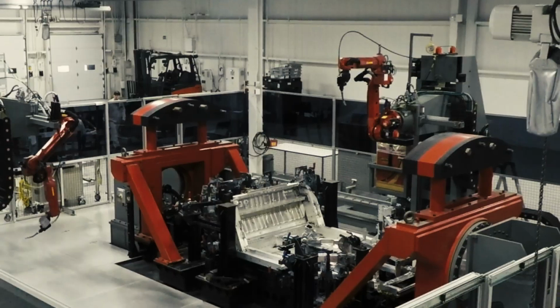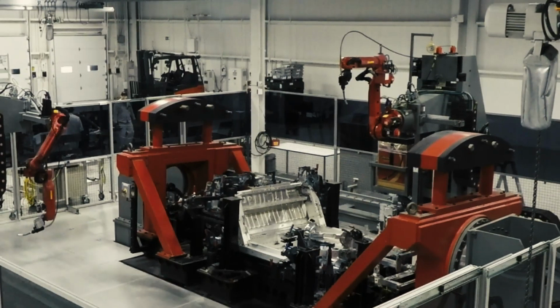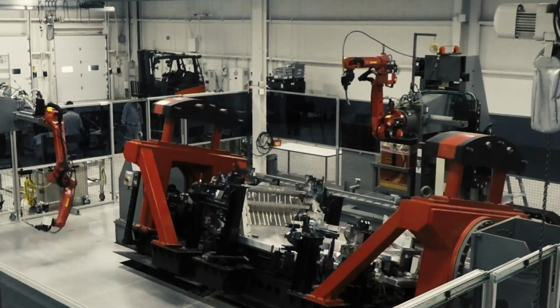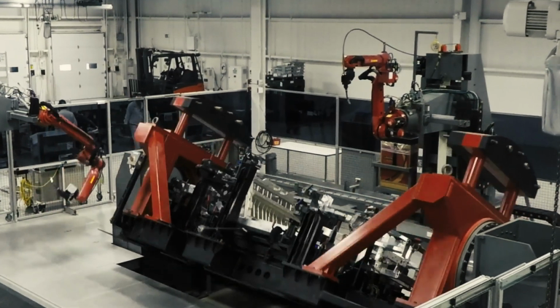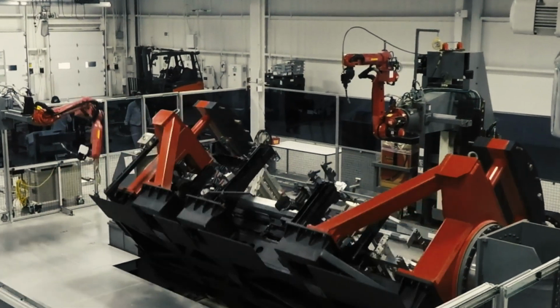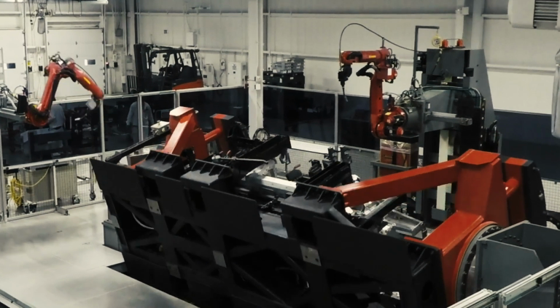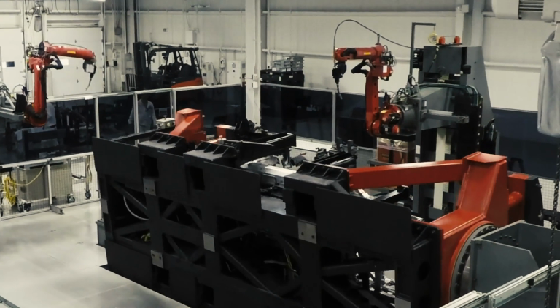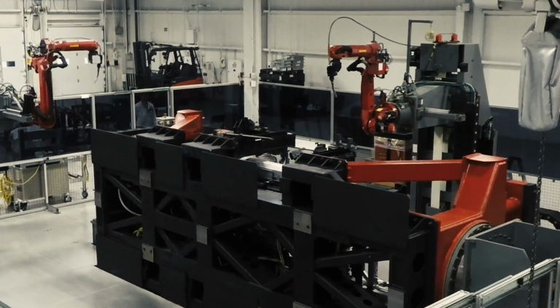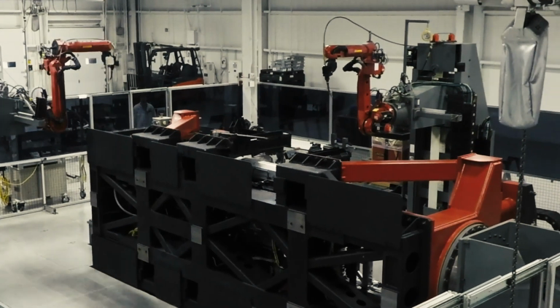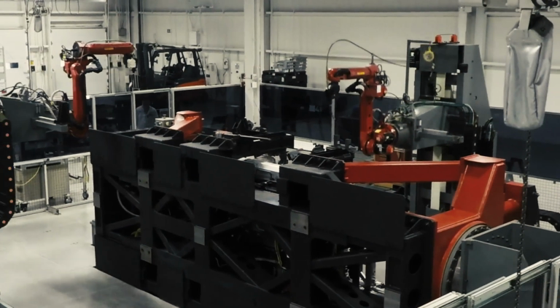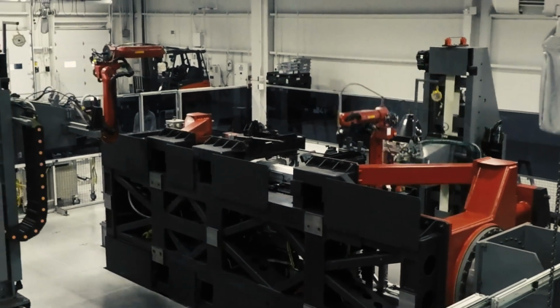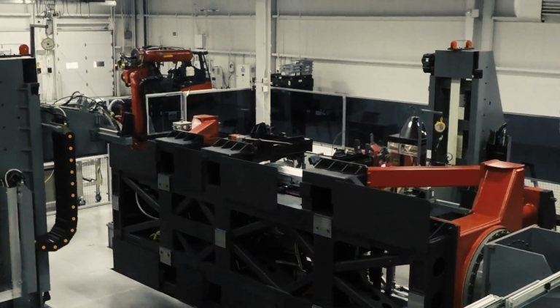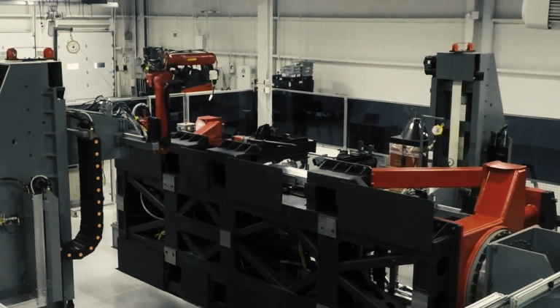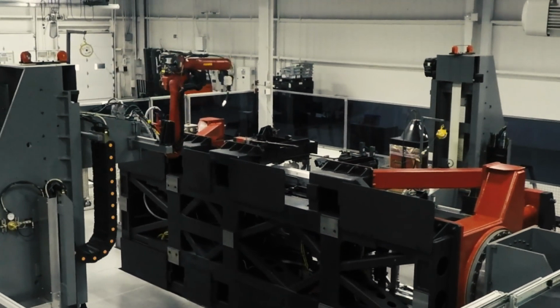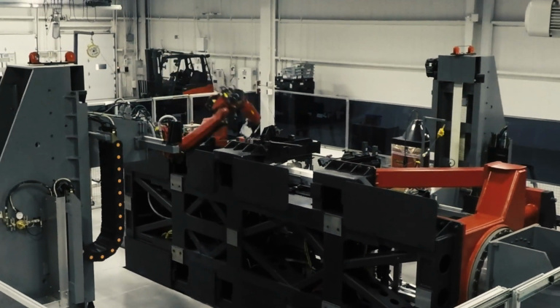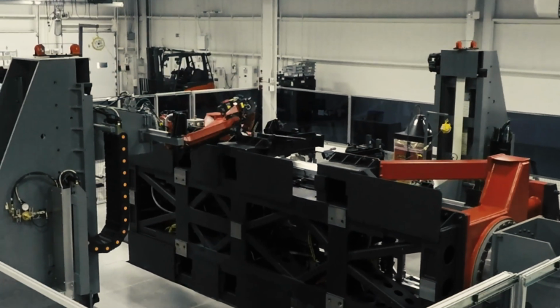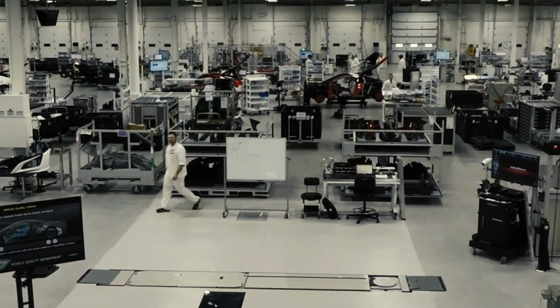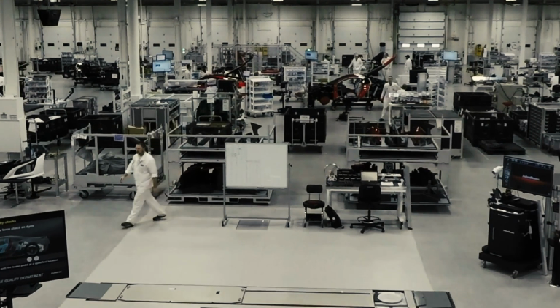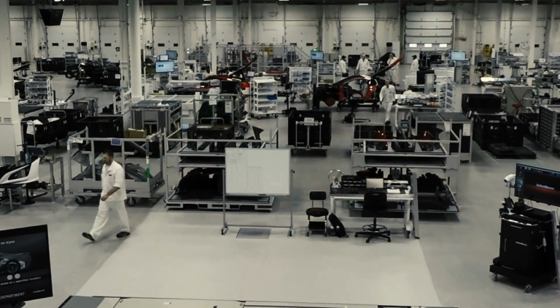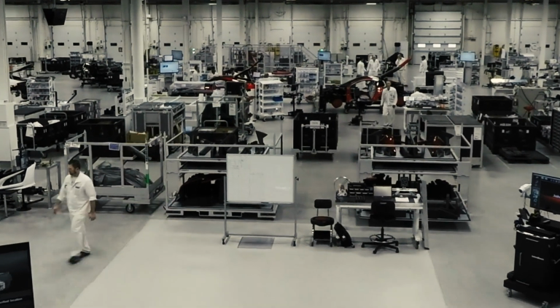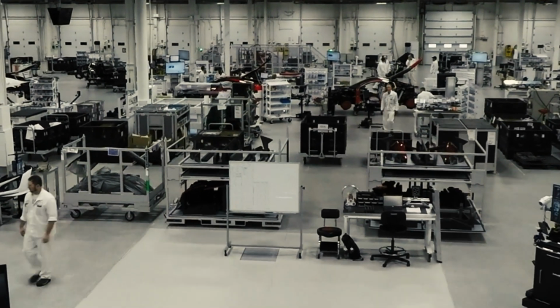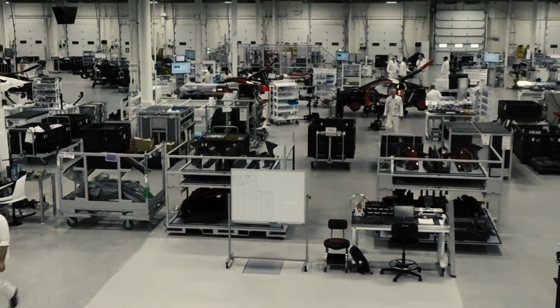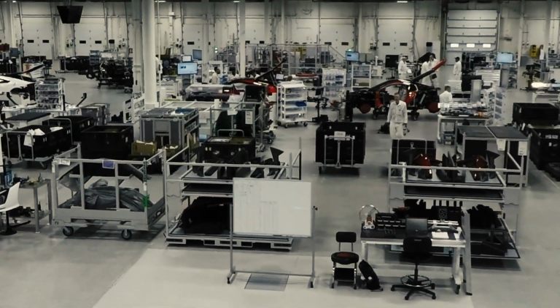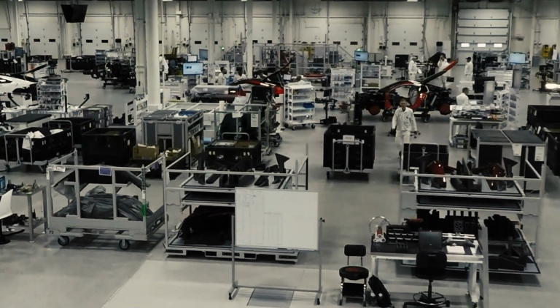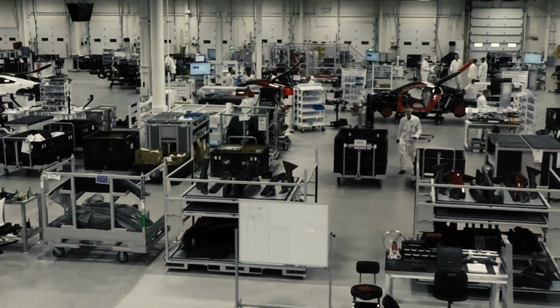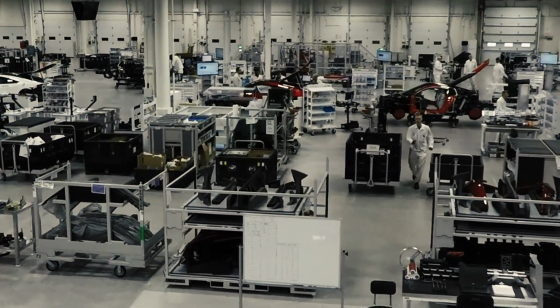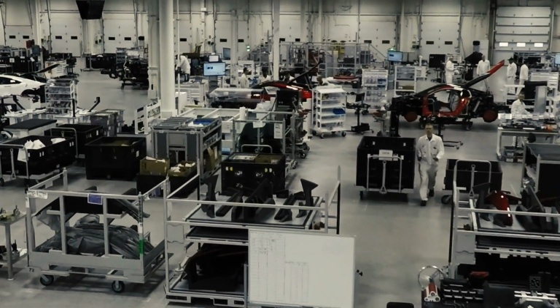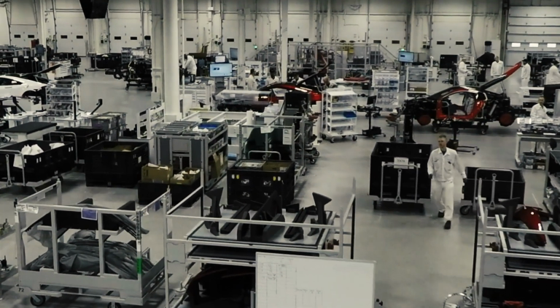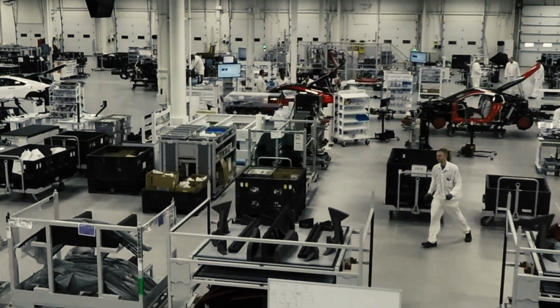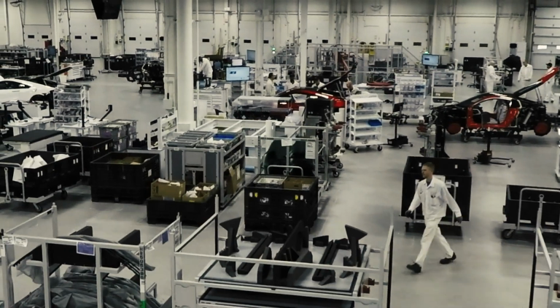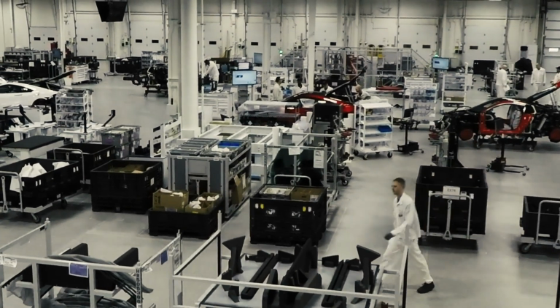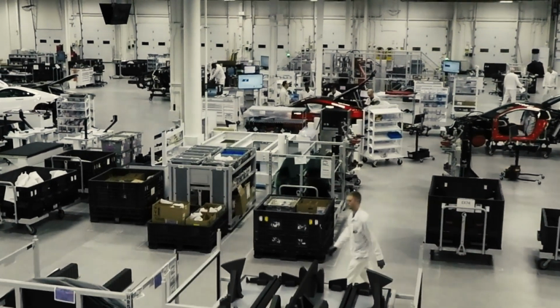This is Acura's achingly bright, eat-off-the-robots-clean NSX assembly plant in Marysville, Ohio. Just eight NSX cars roll off the line on any given day. In that same time, 900 Honda Accords join the road.